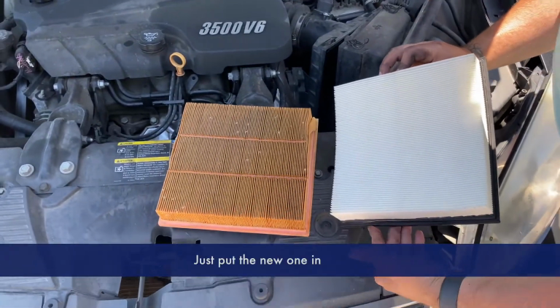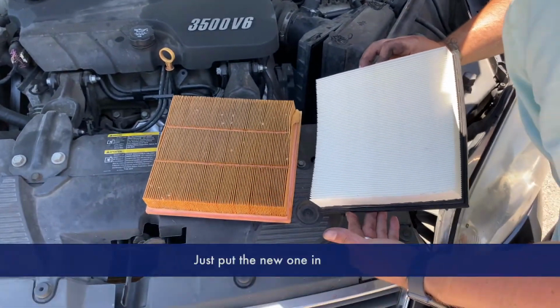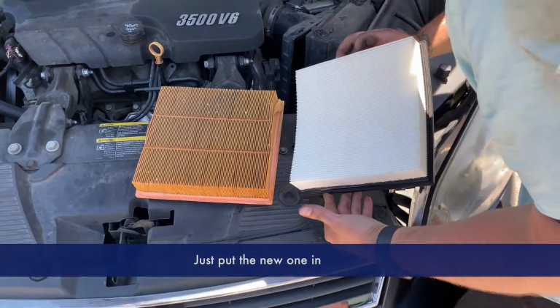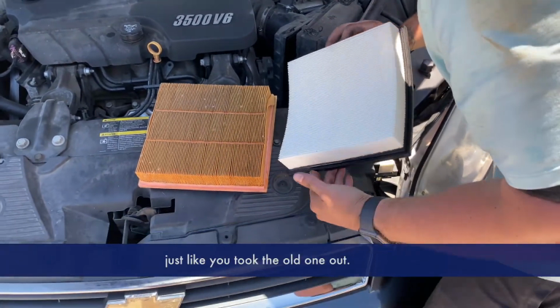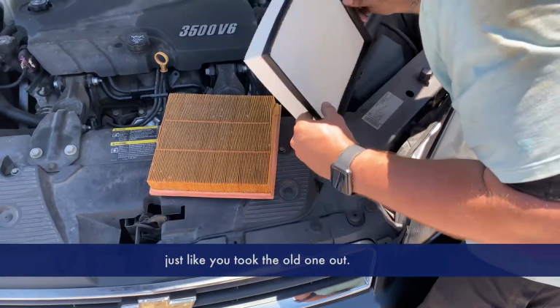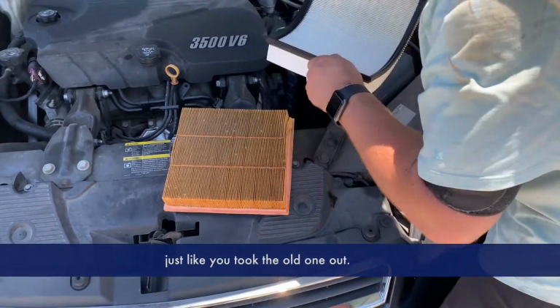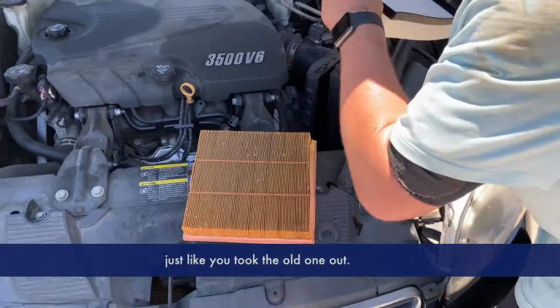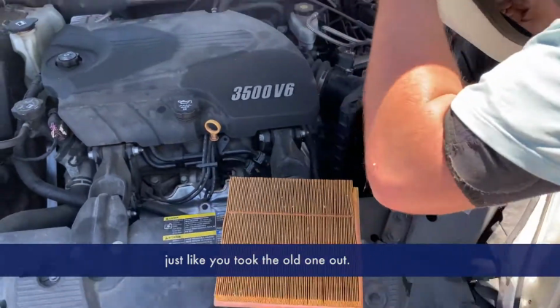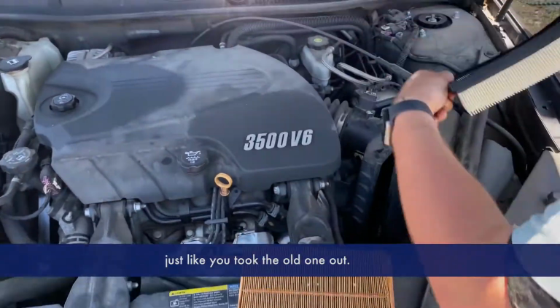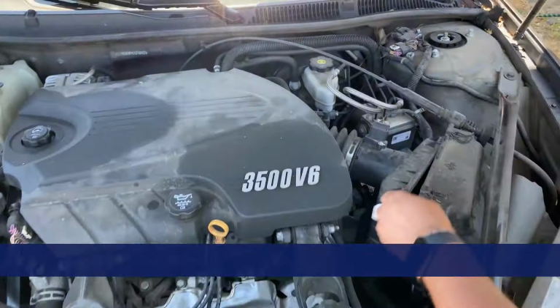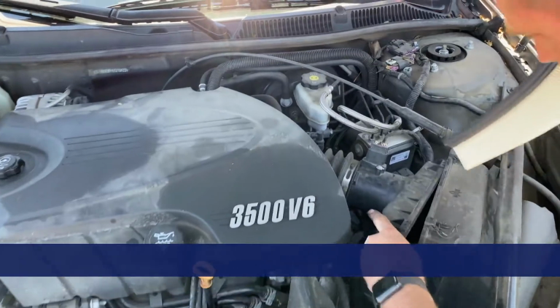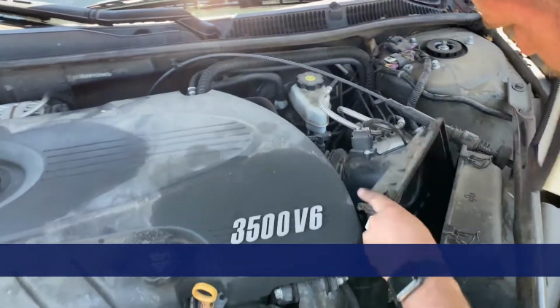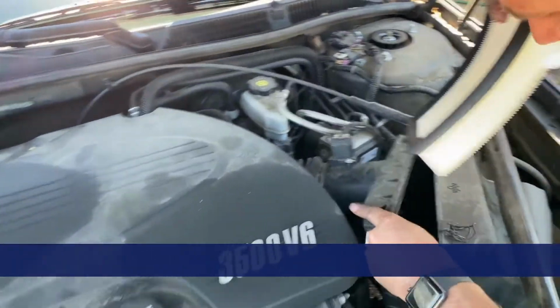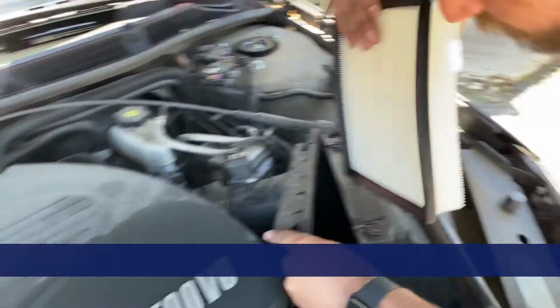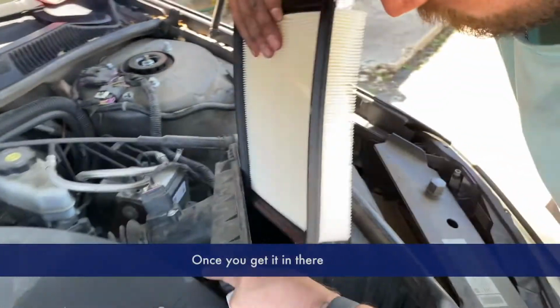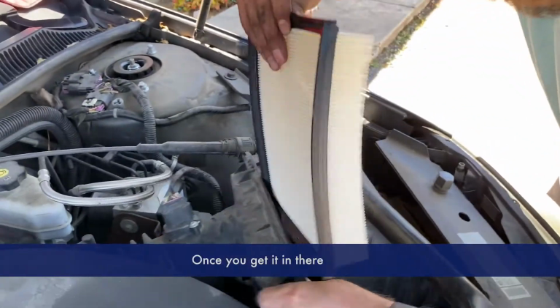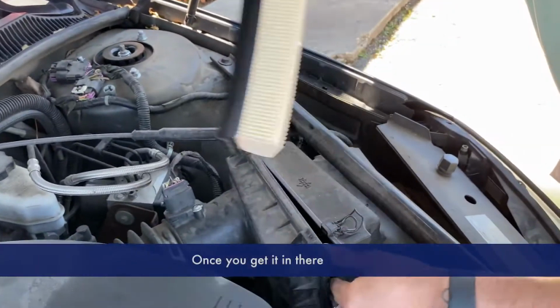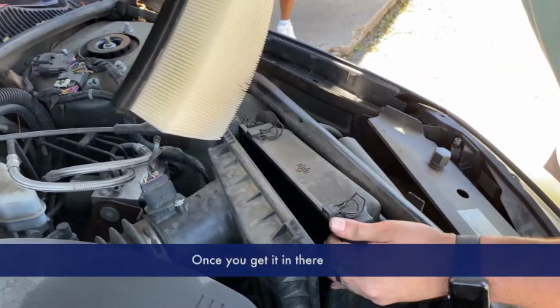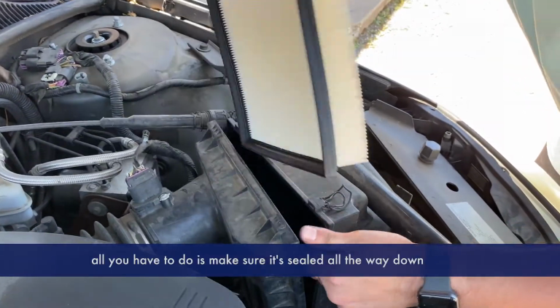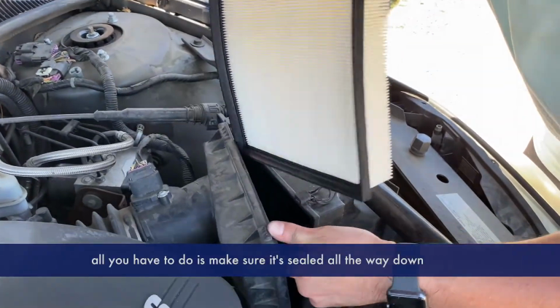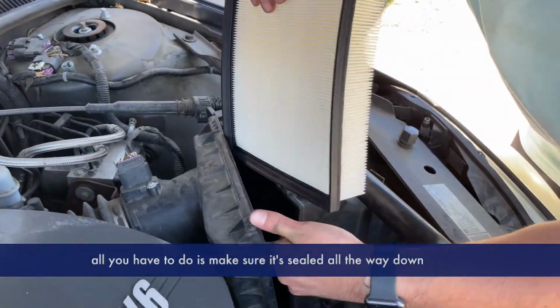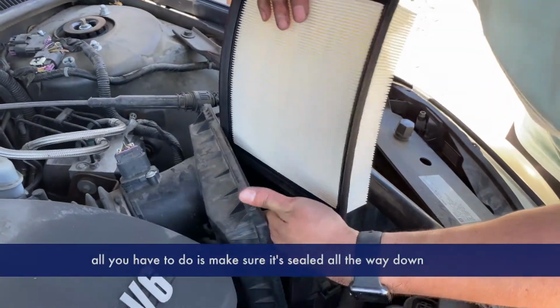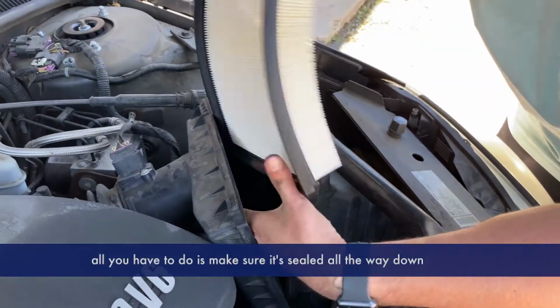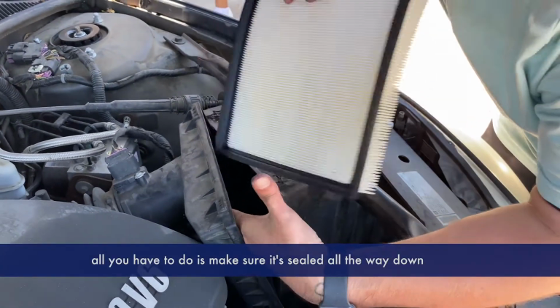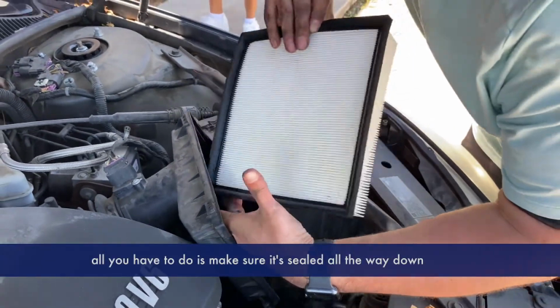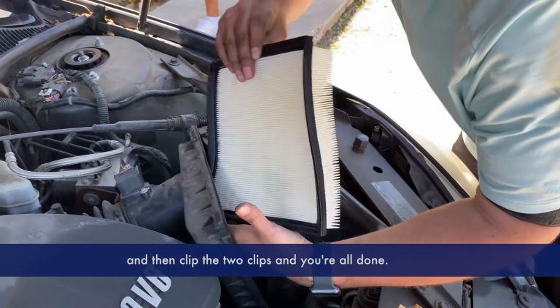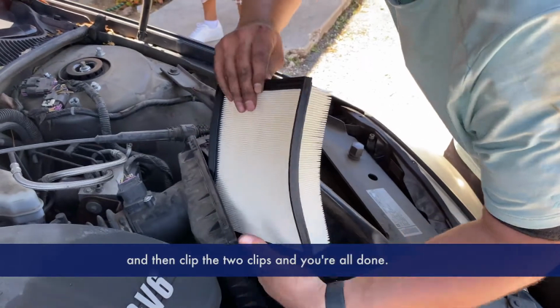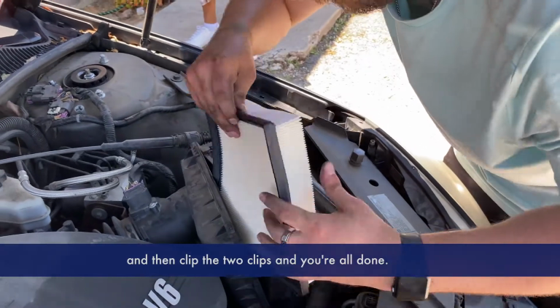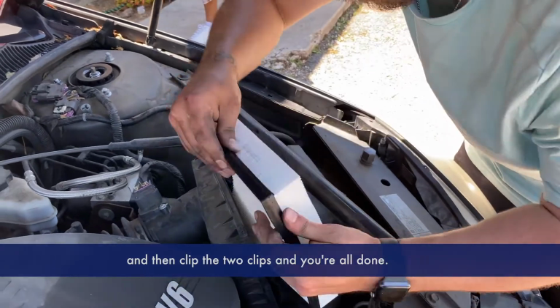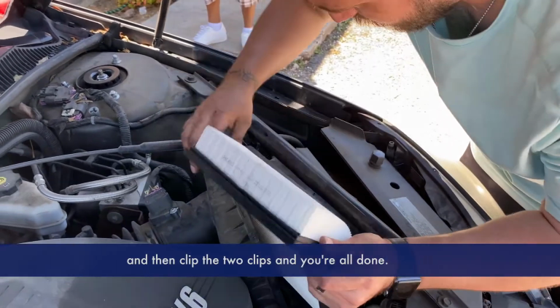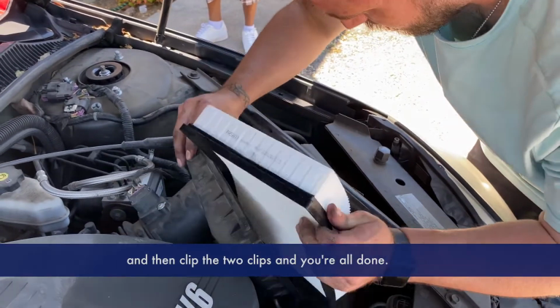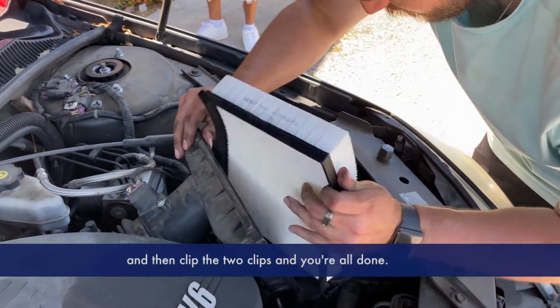Put the new one in just like you took the old one out. Once it's in there, make sure it's sealed all the way down, then clip the two clips and you're all done.